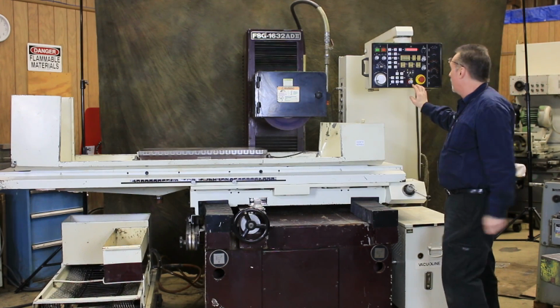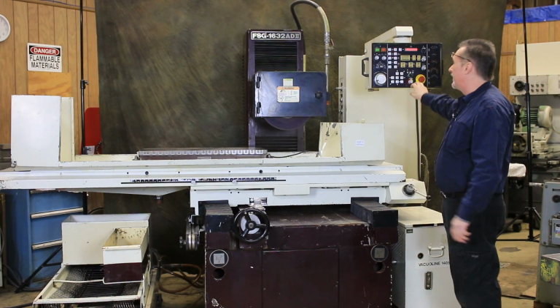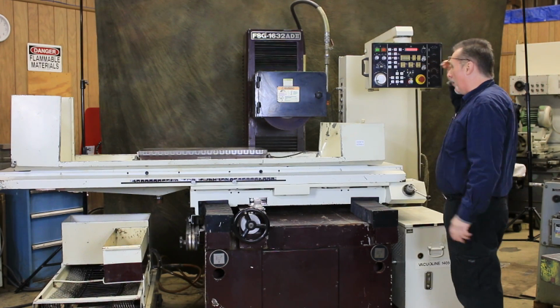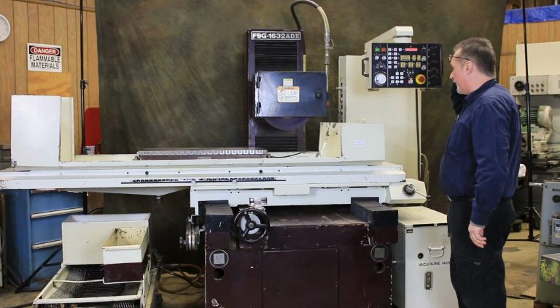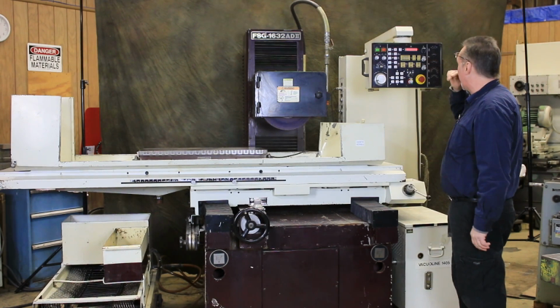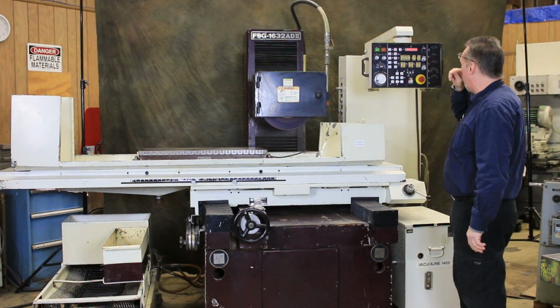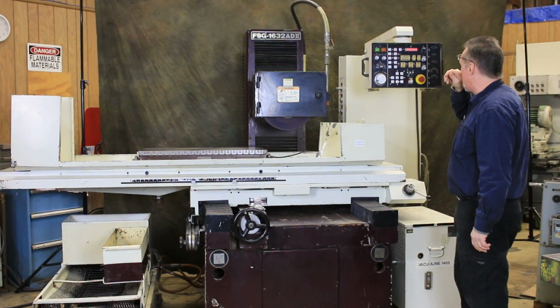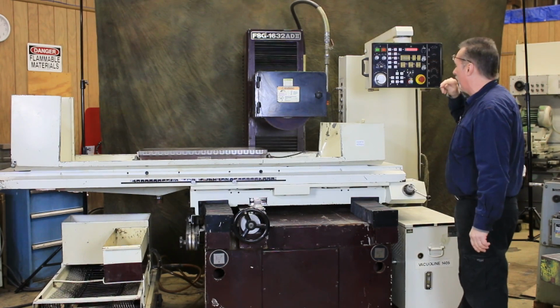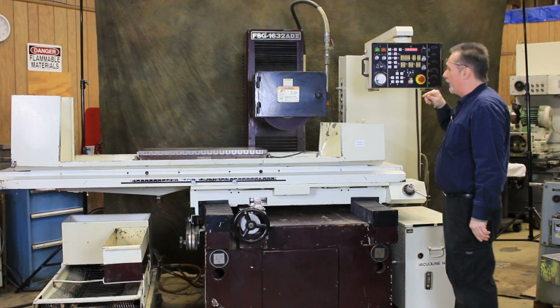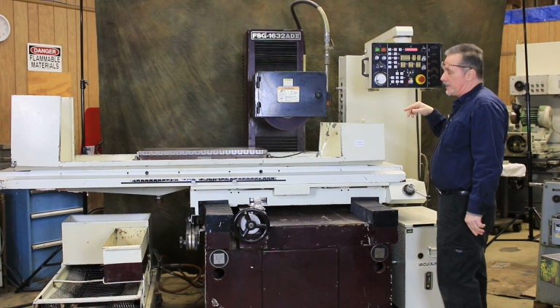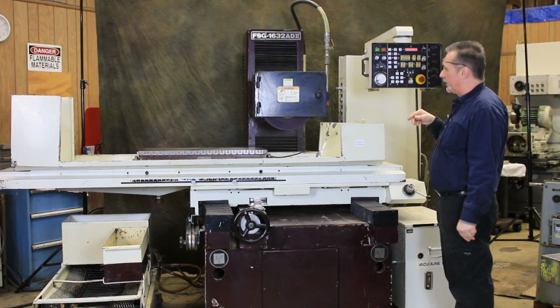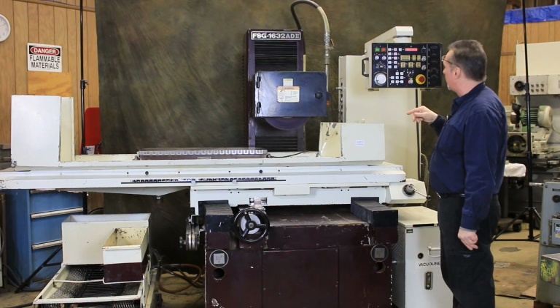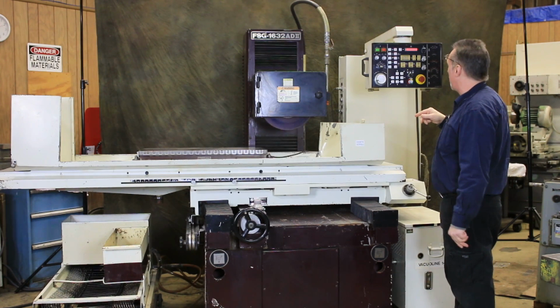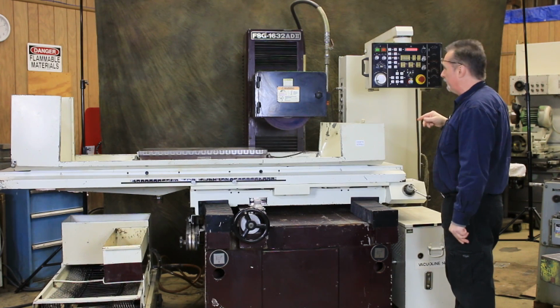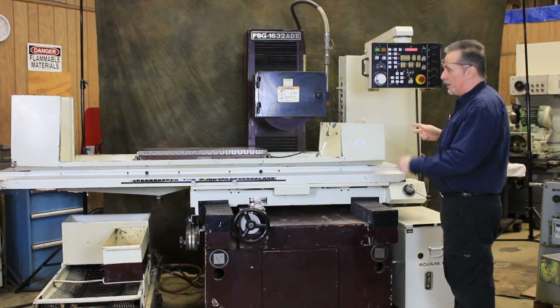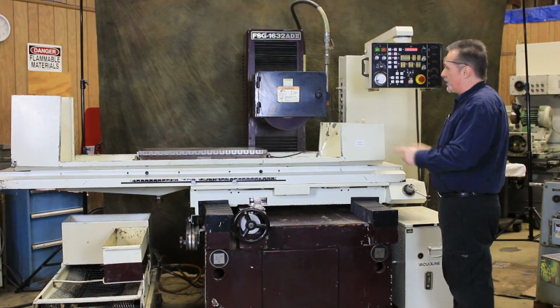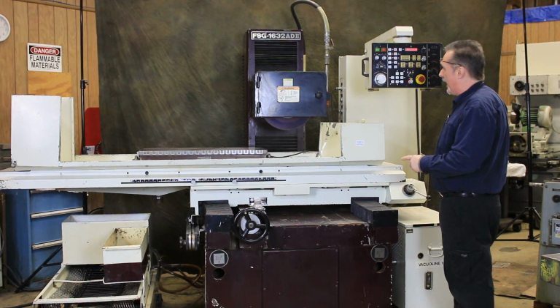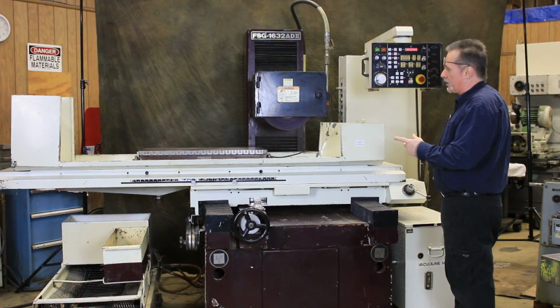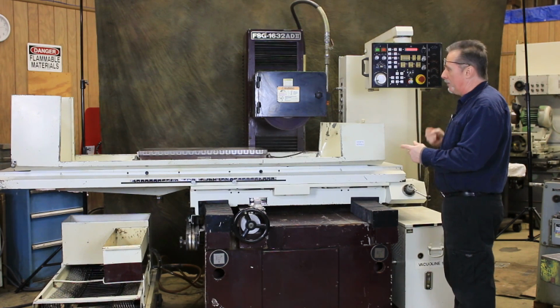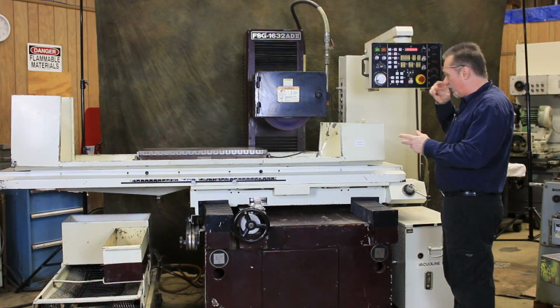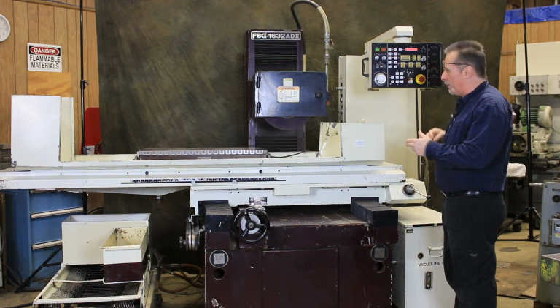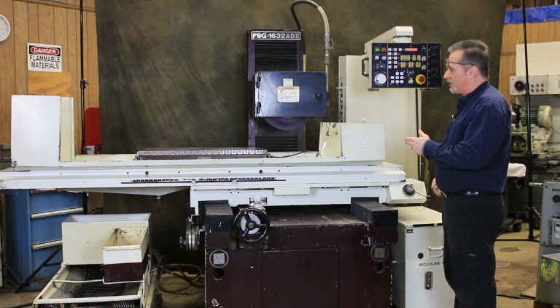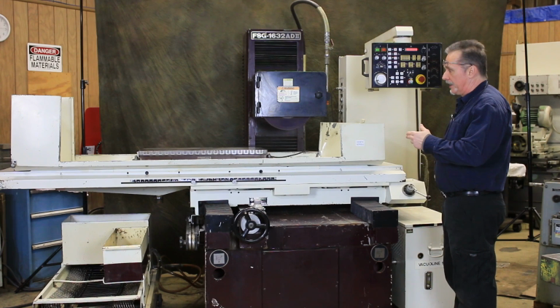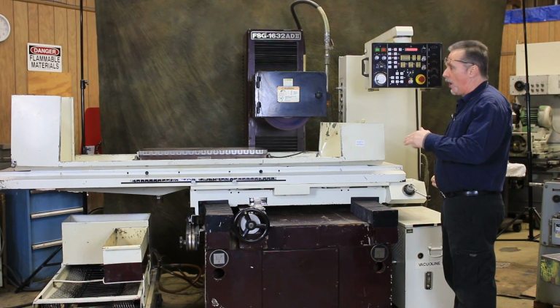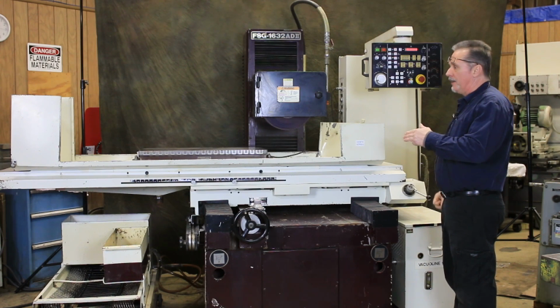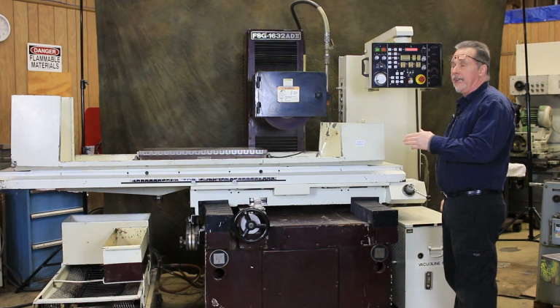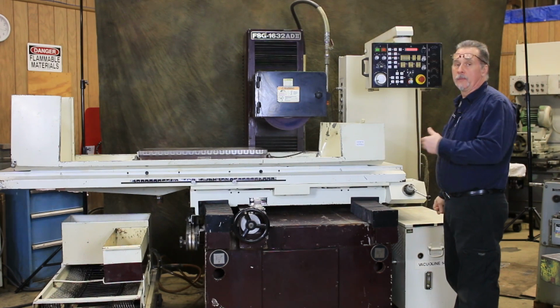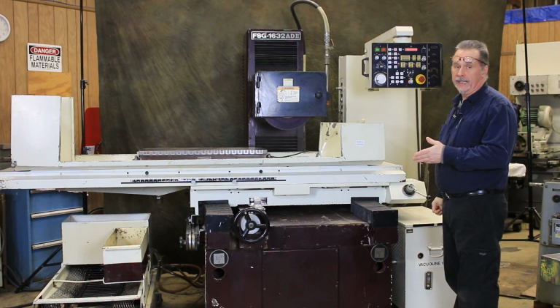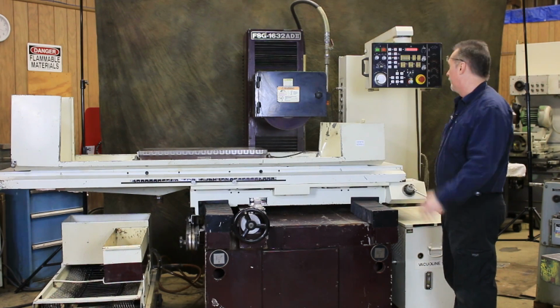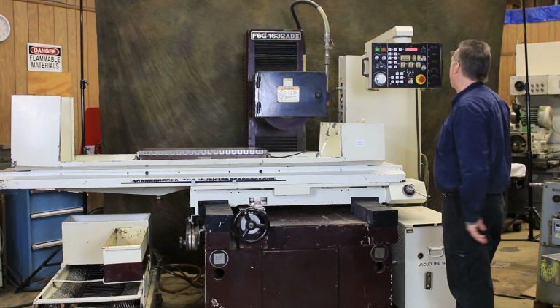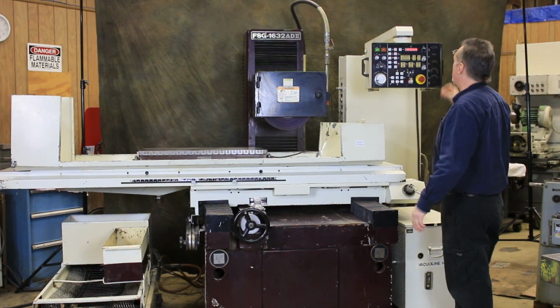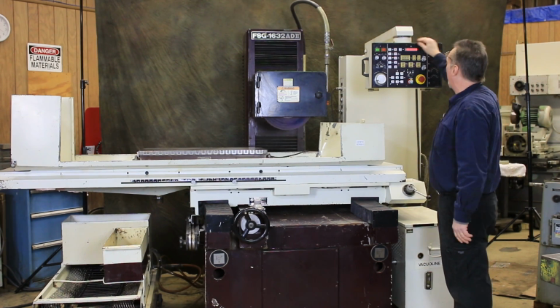This machine does a whole bunch of stuff. I'm not going to get into all the features, but we got it set up to do a little demonstration. It's in the park position now. We're going to start it up, grind a couple thousandths, it's going to spark out, and it'll park again.